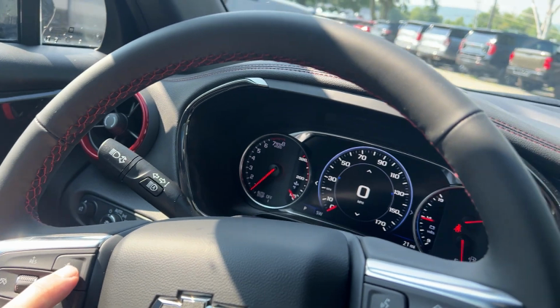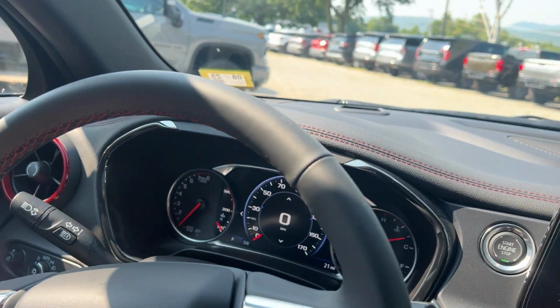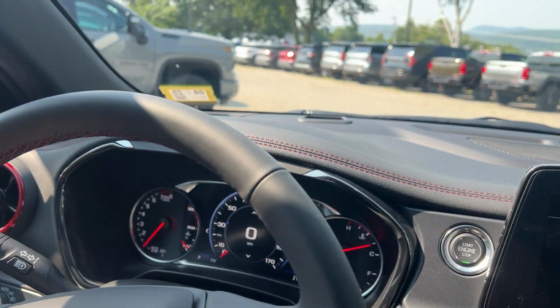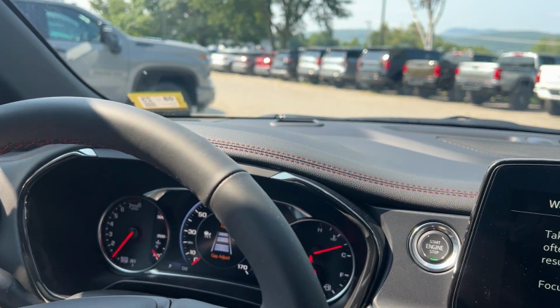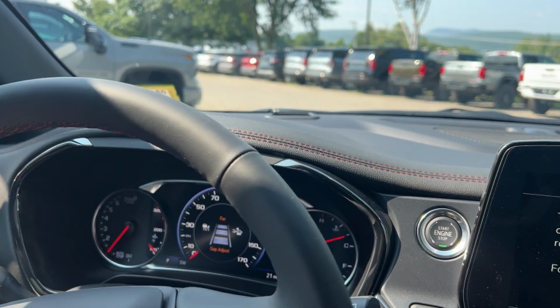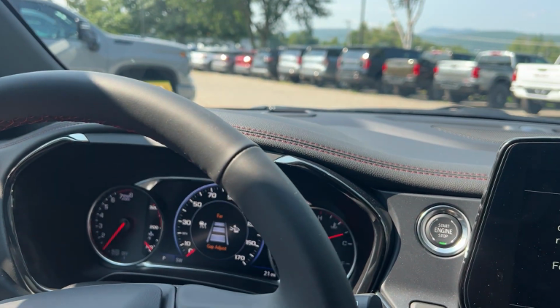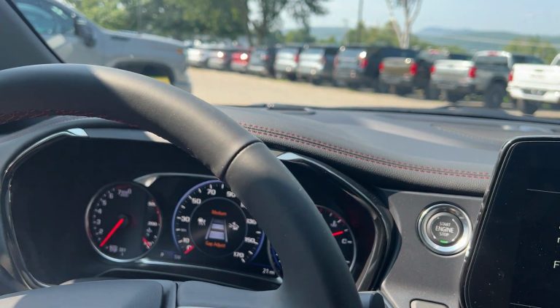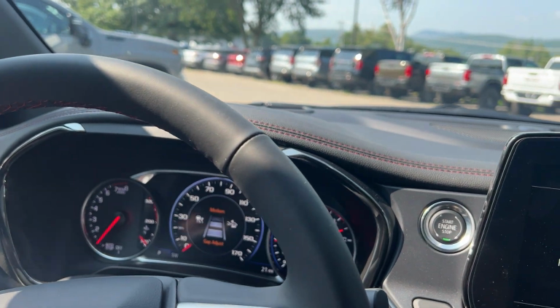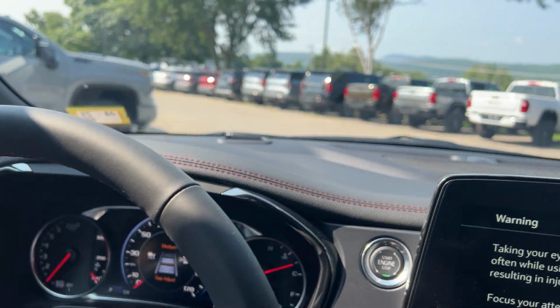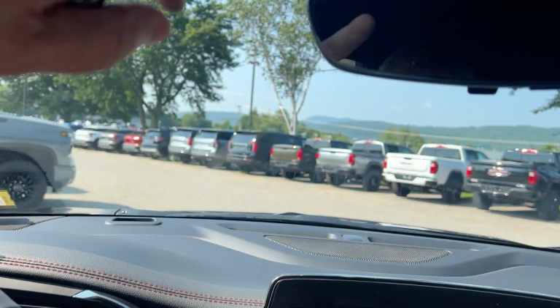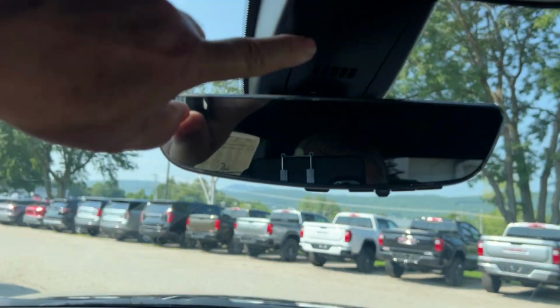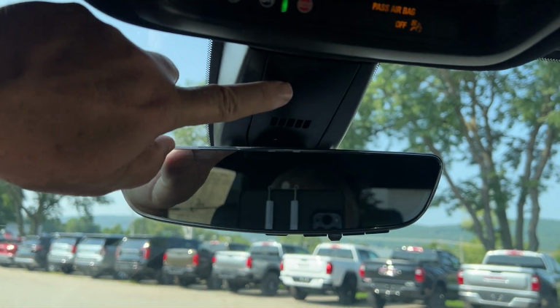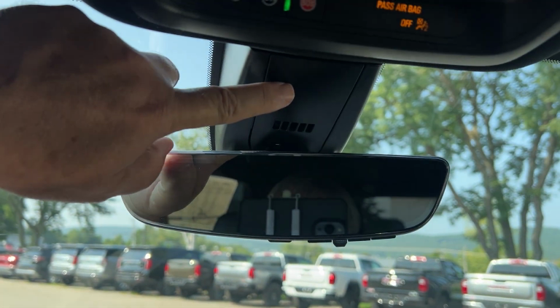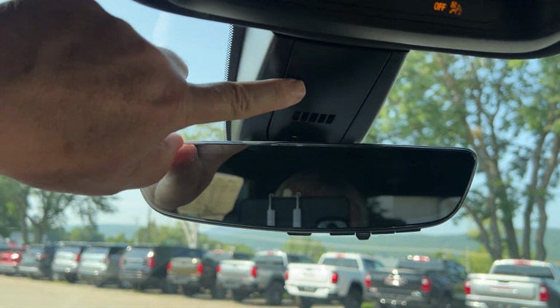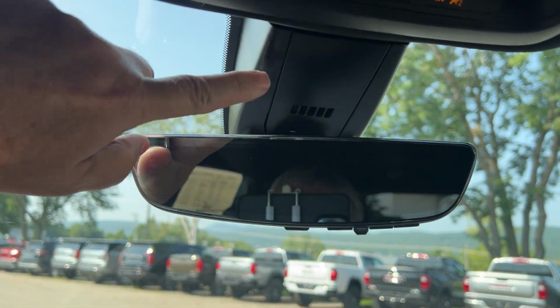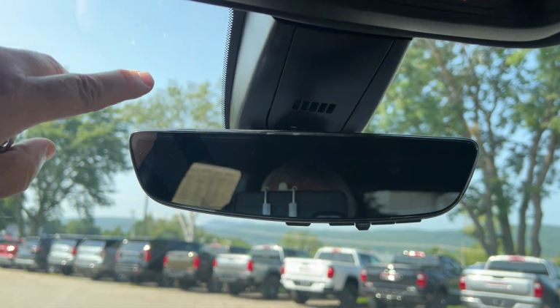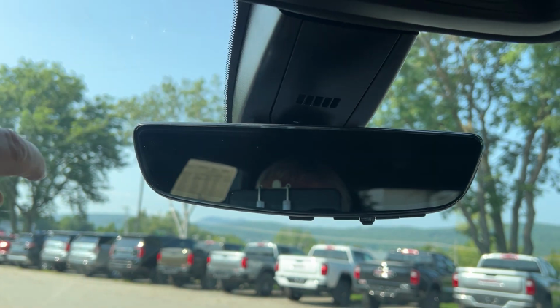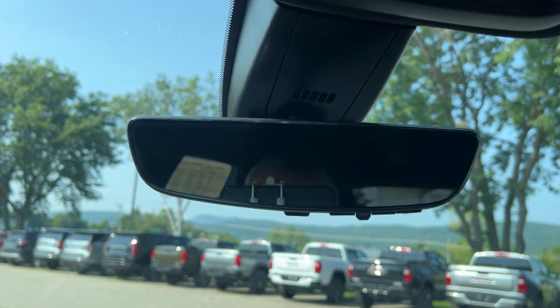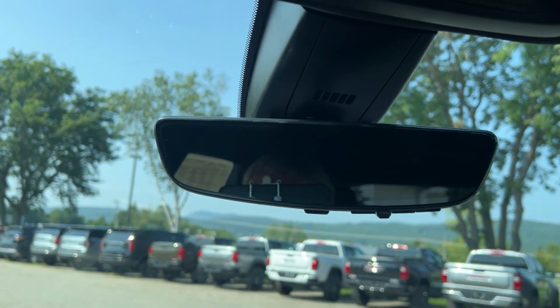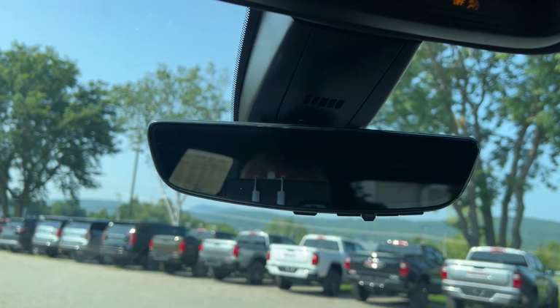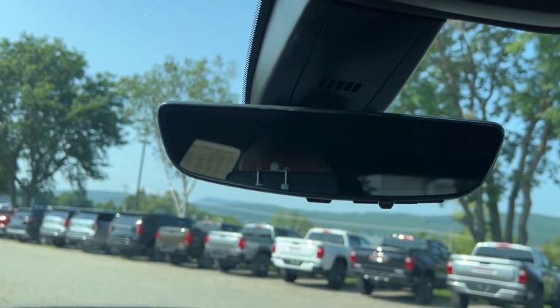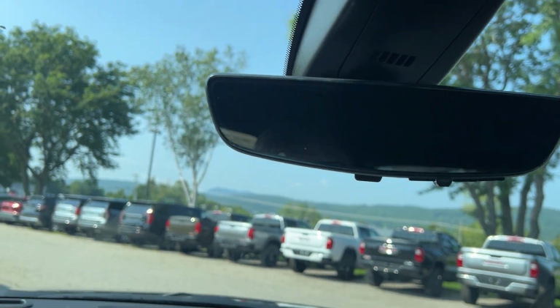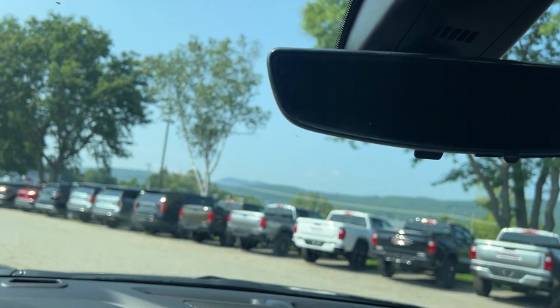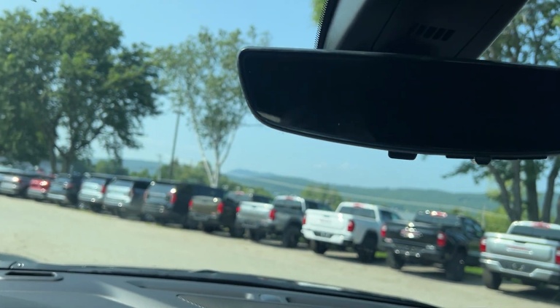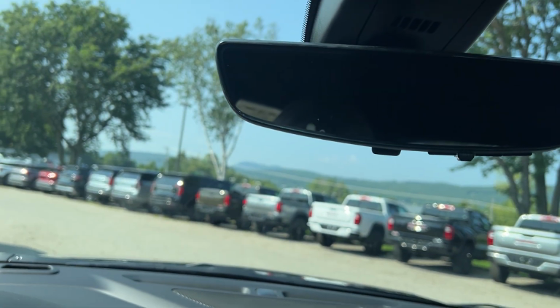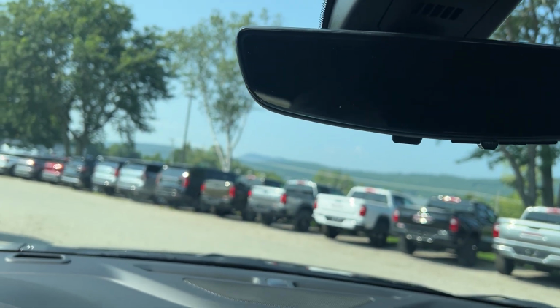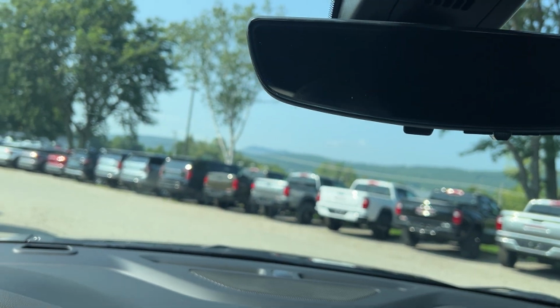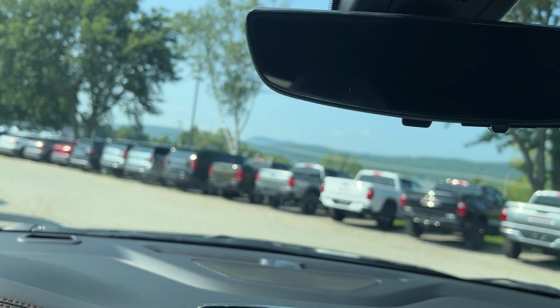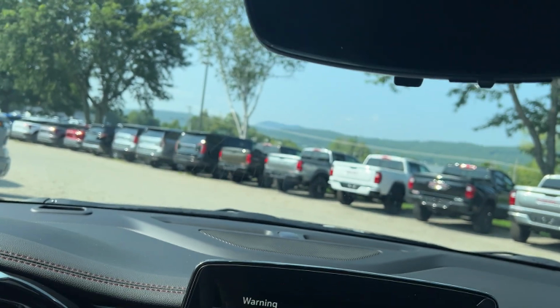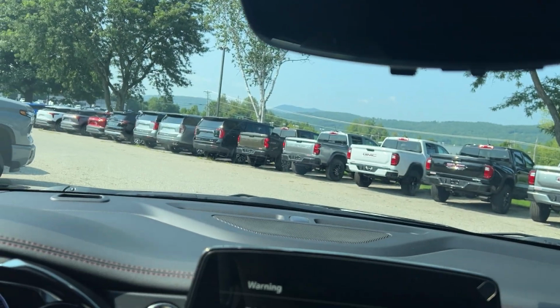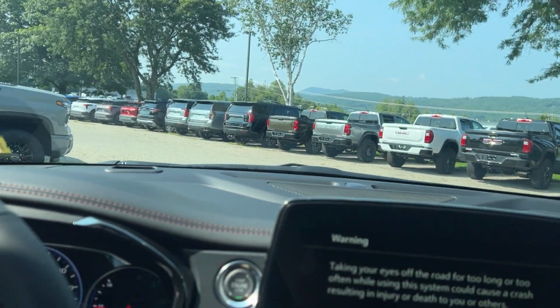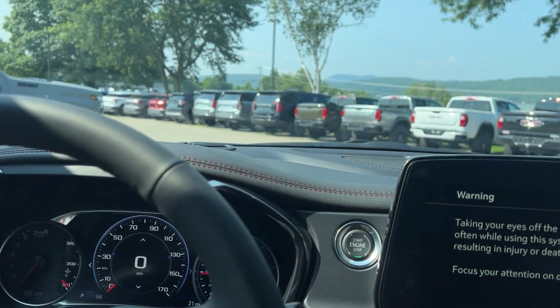That's your forward collision alert warning system. This is the camera that goes out front. We'd have your automatic emergency braking, your intelligent beam headlights, and your lane keep assist.